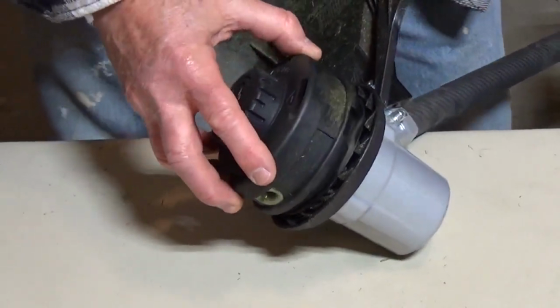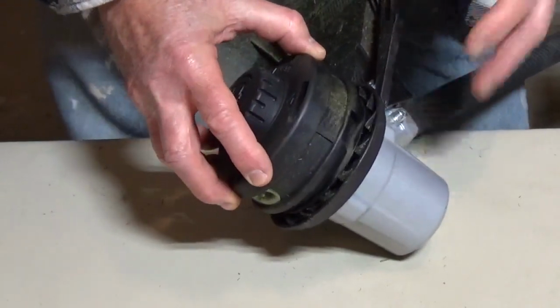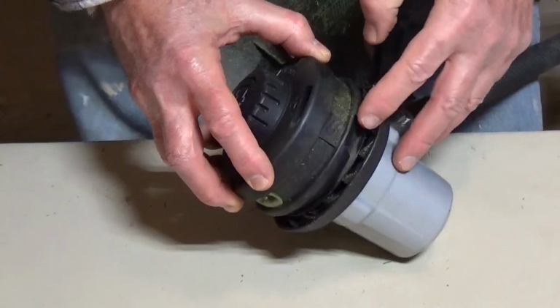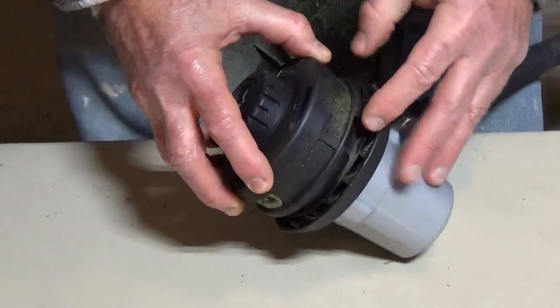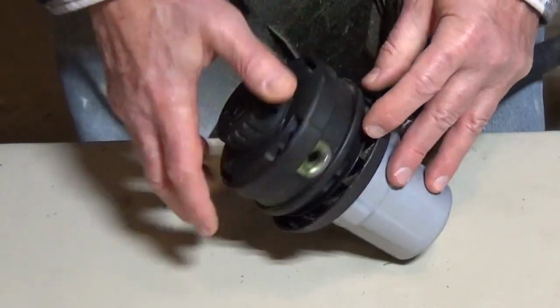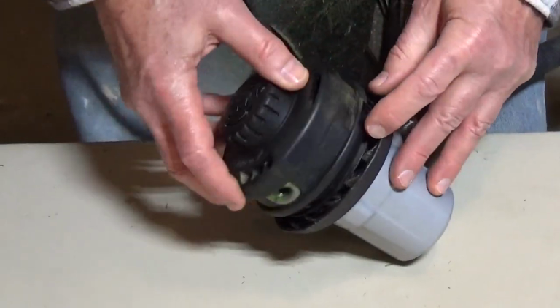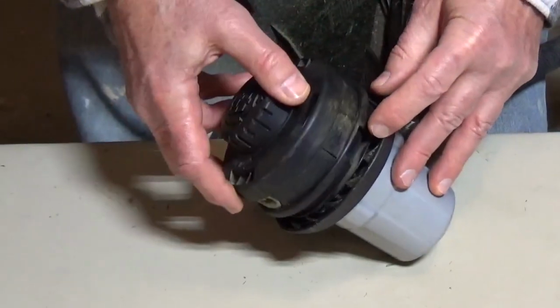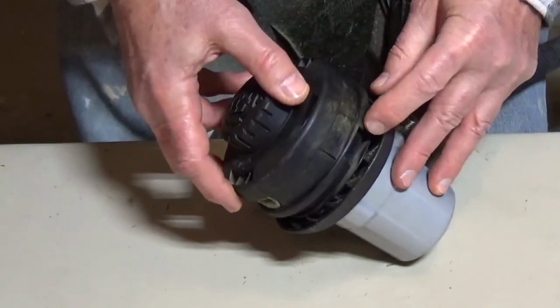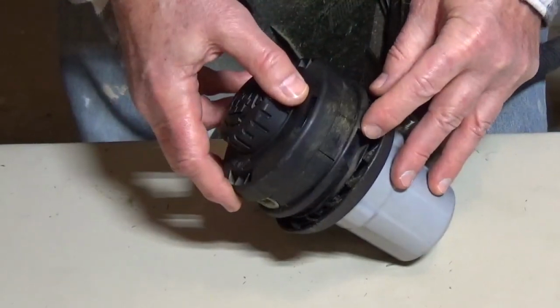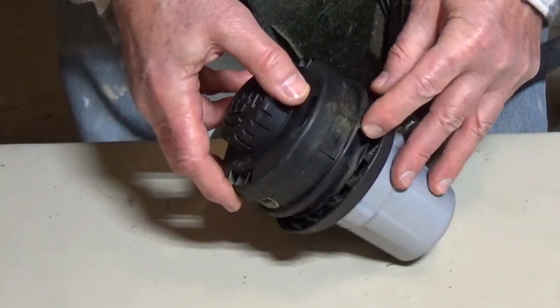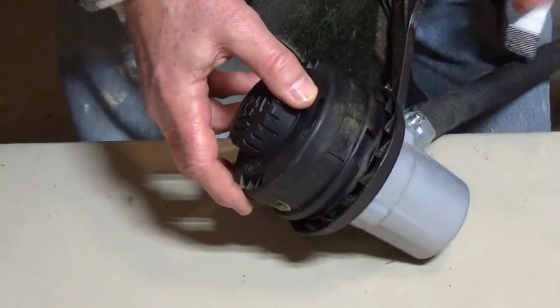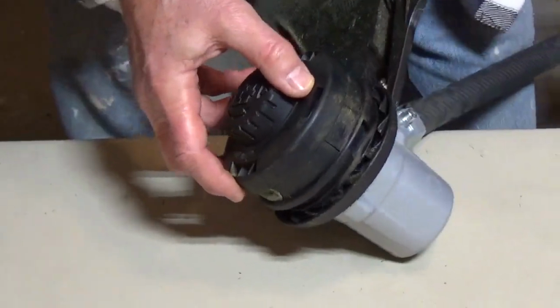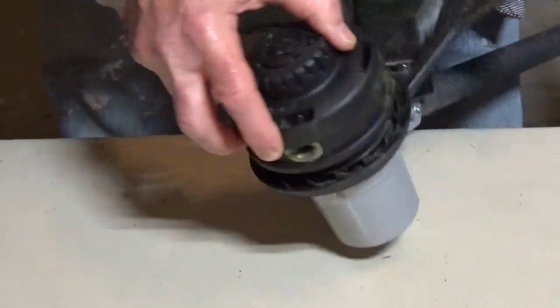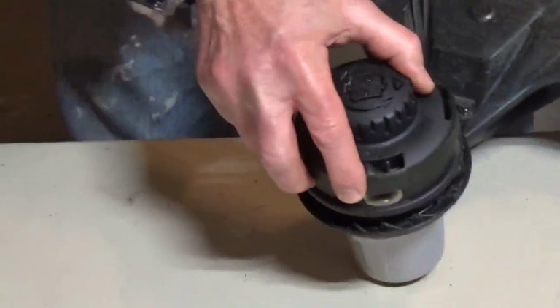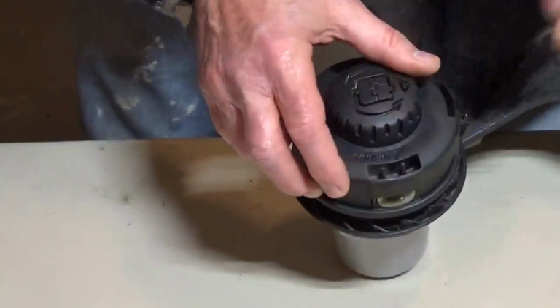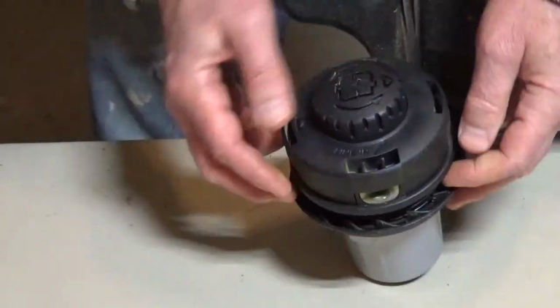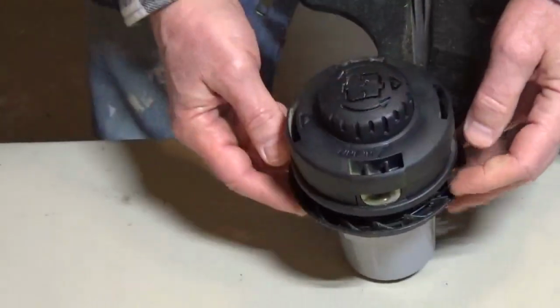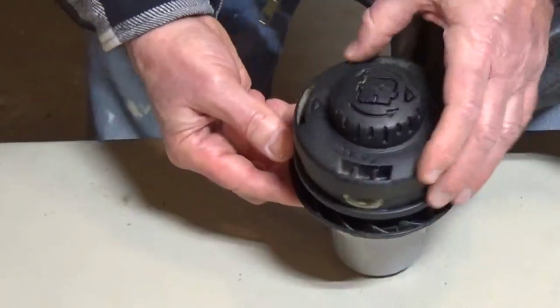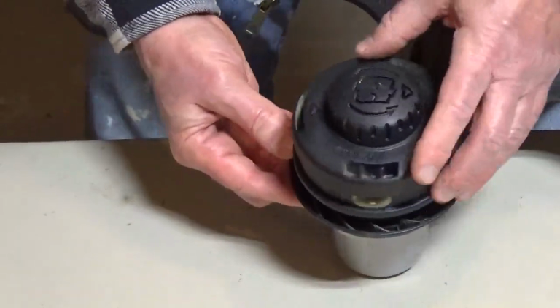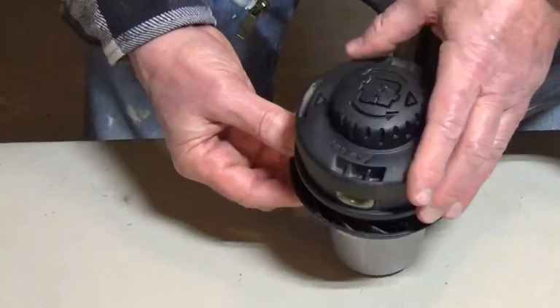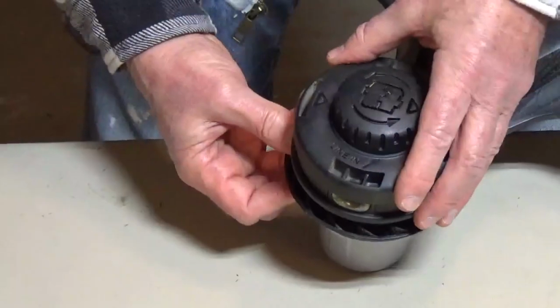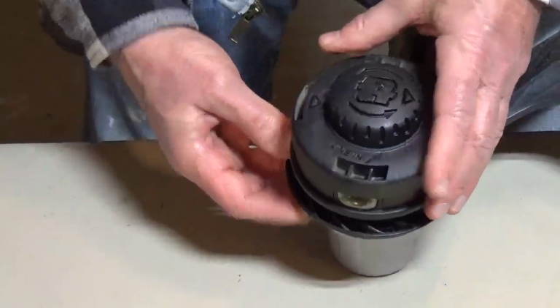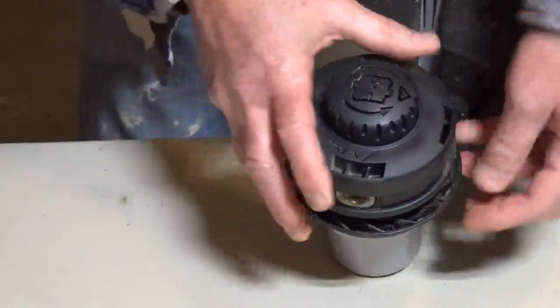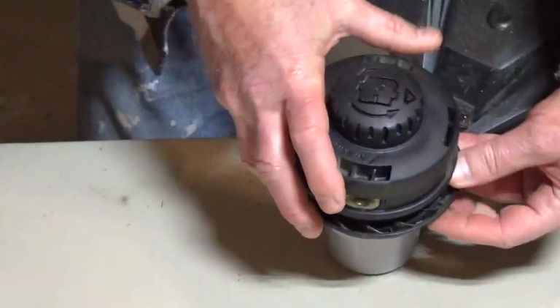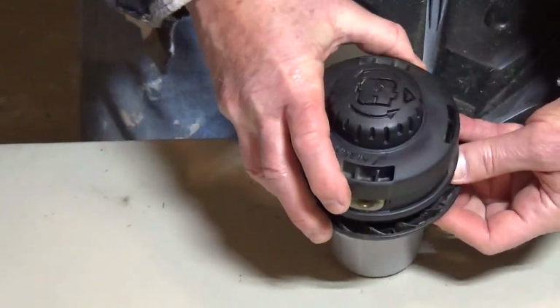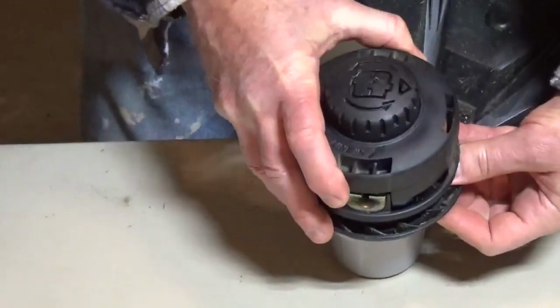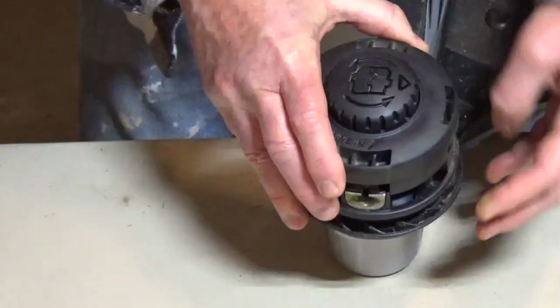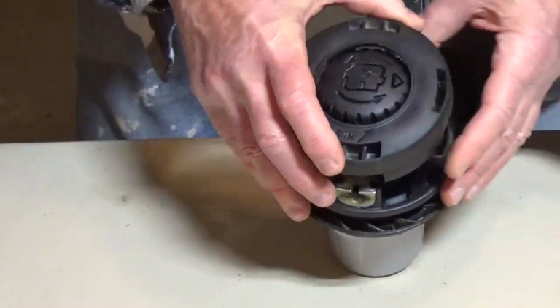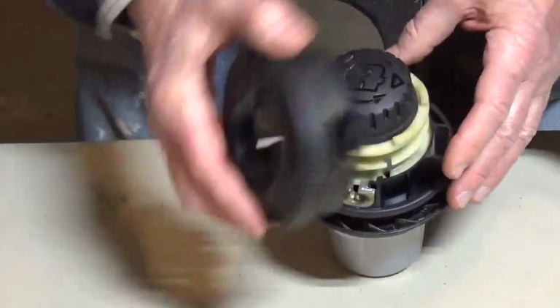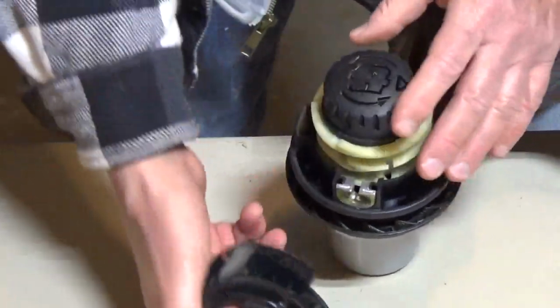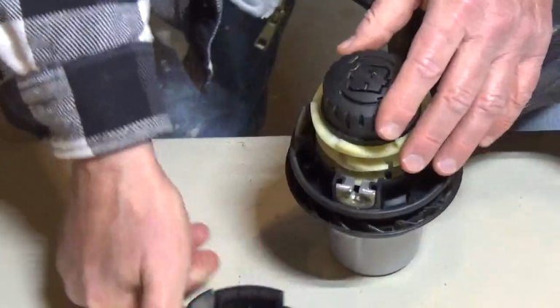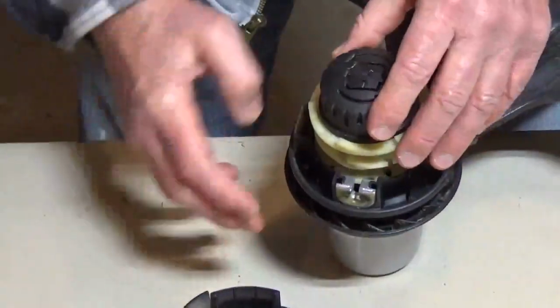There are two latches that you need to press in at the bottom of the cartridge. When you press them in, you're able to remove it.